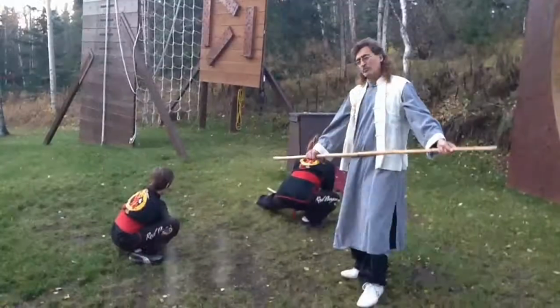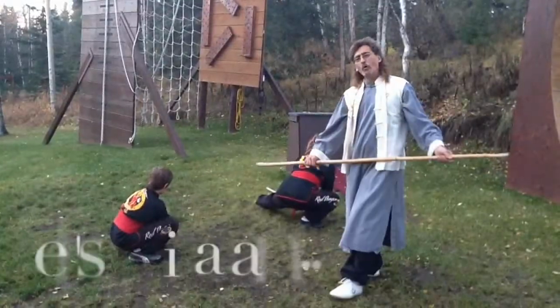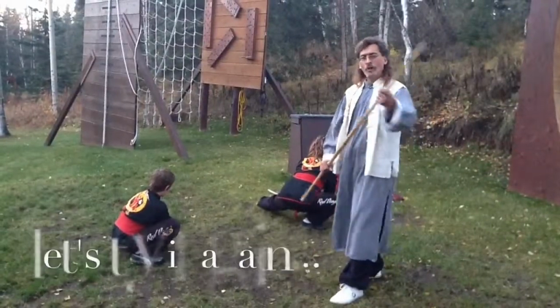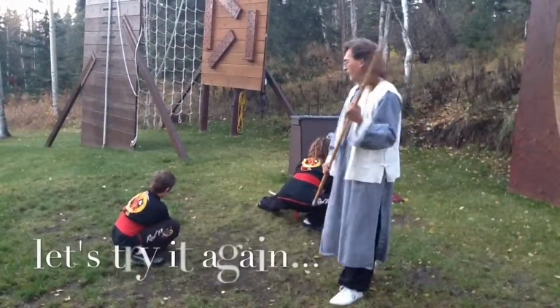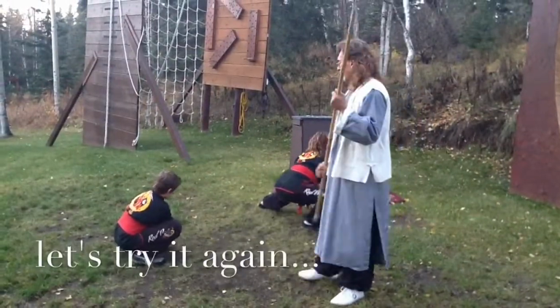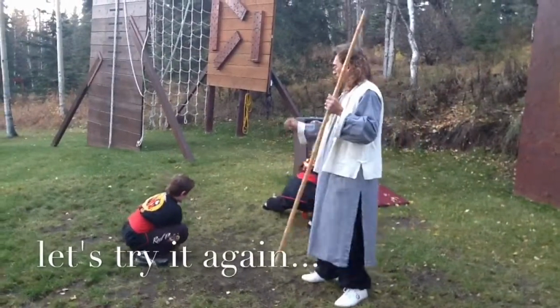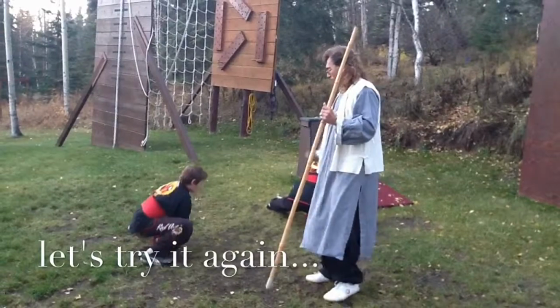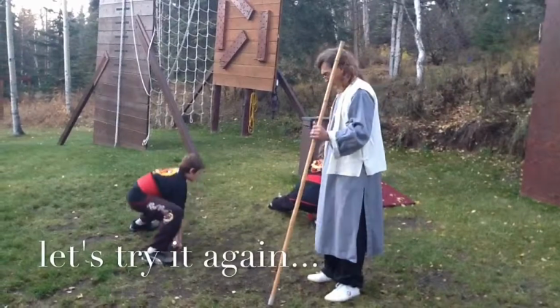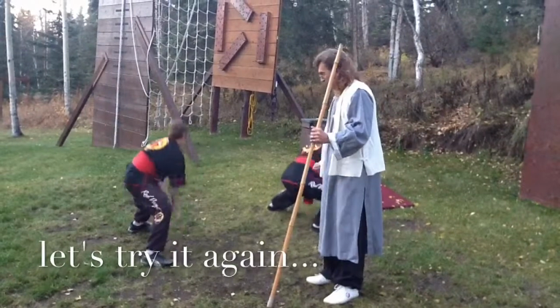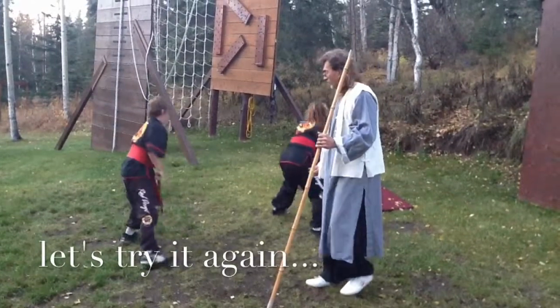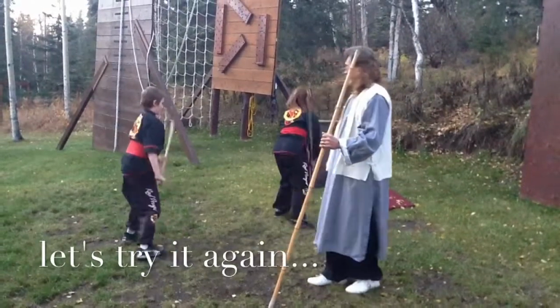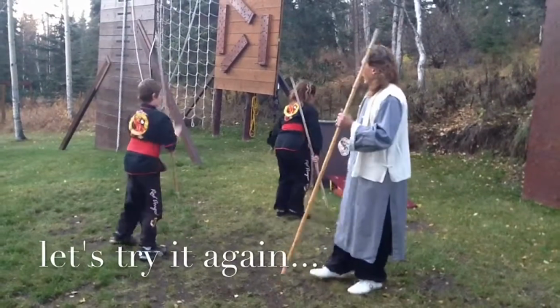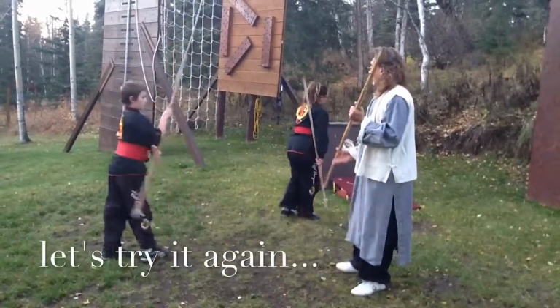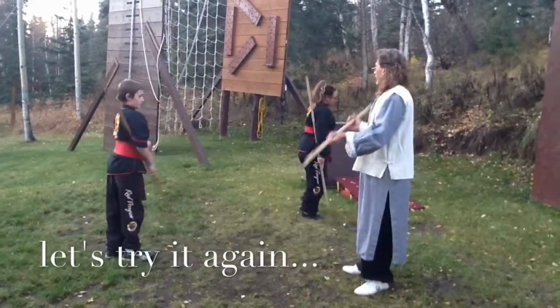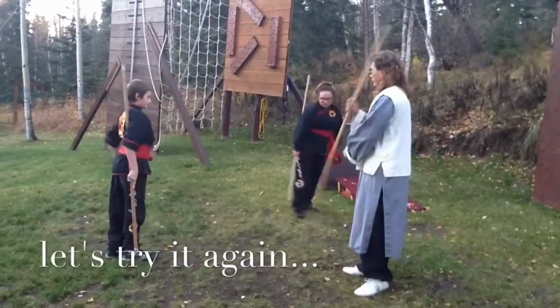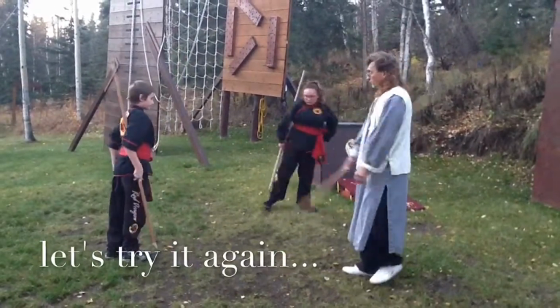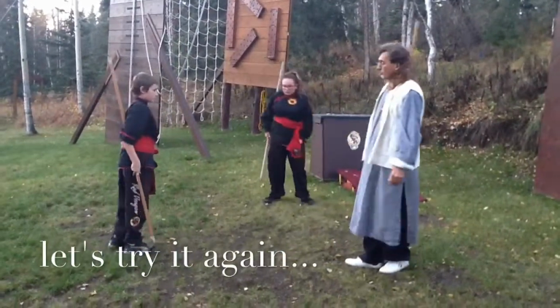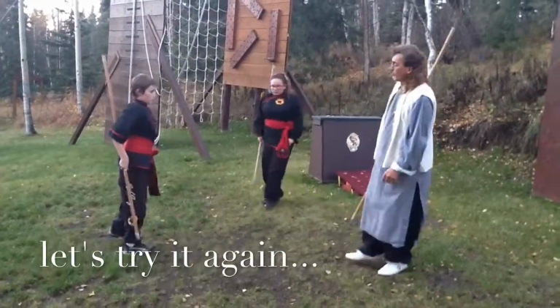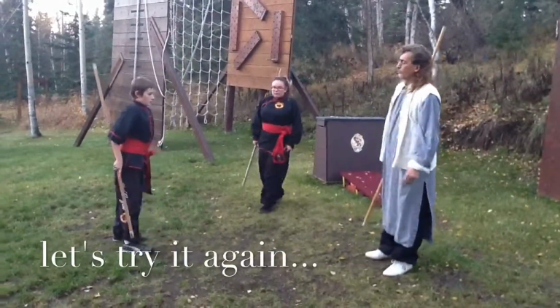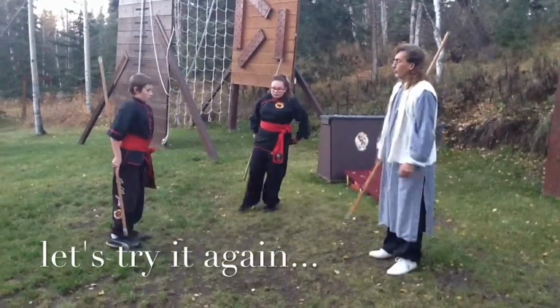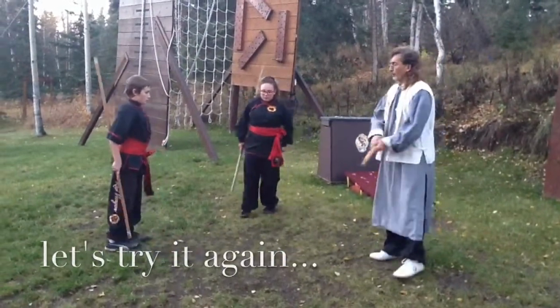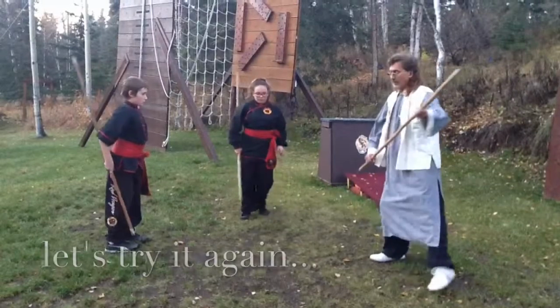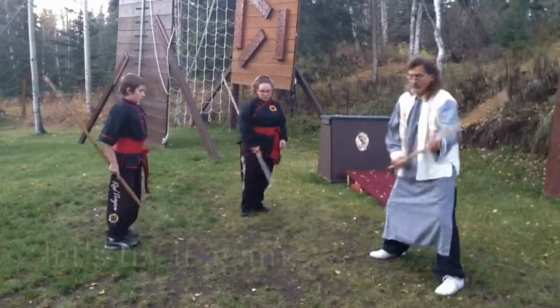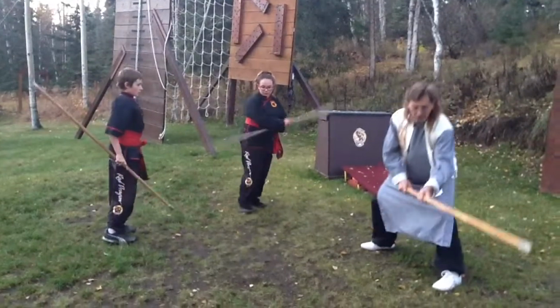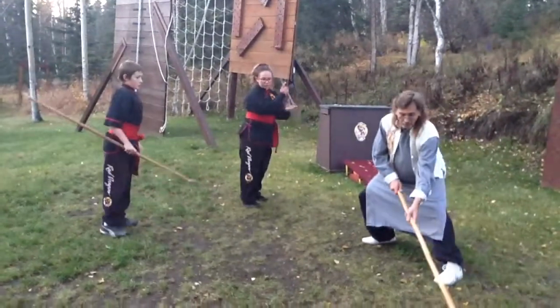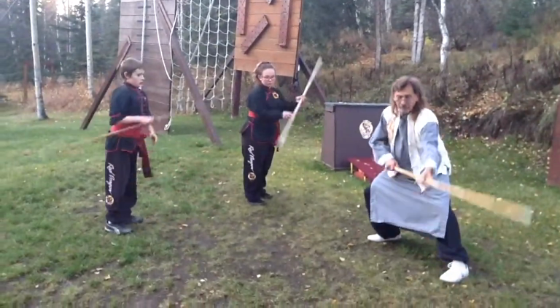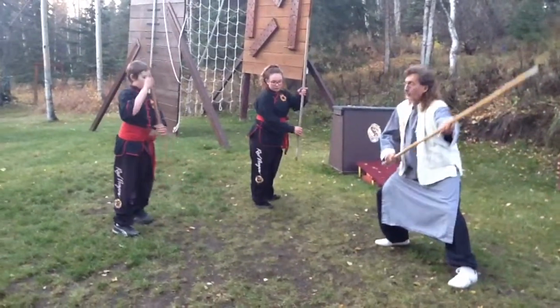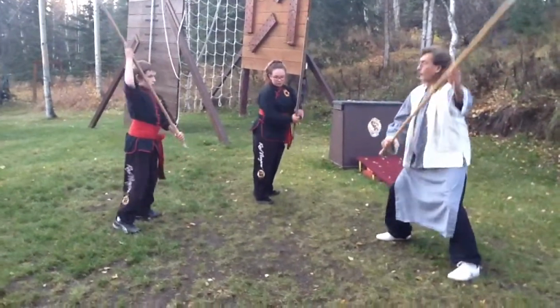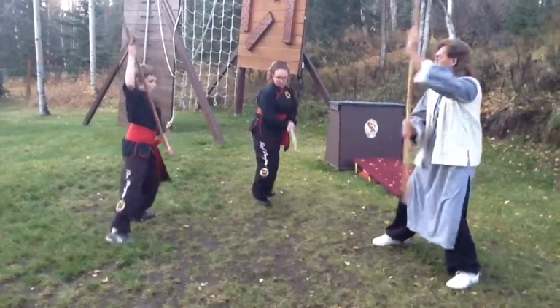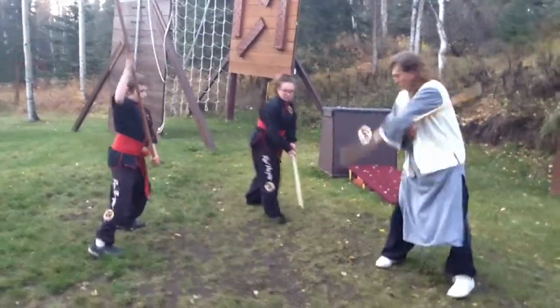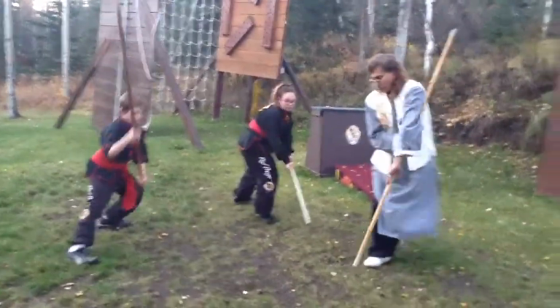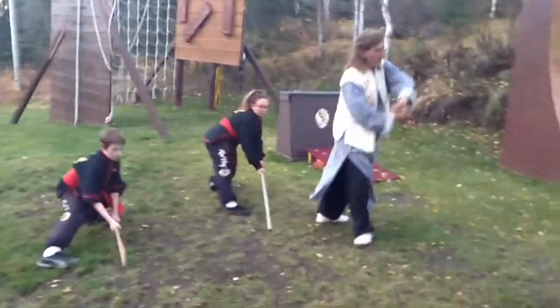Let's work it one more time. Bring everybody back up. First move — go up in a Riding Tiger. You're down. Bring your weapon up as you circle around.